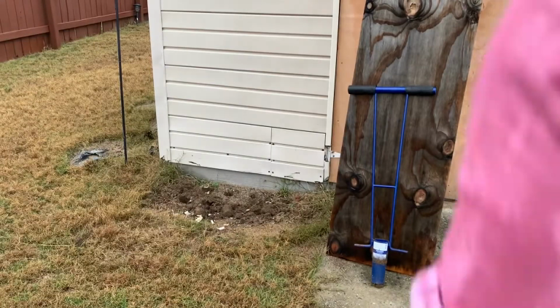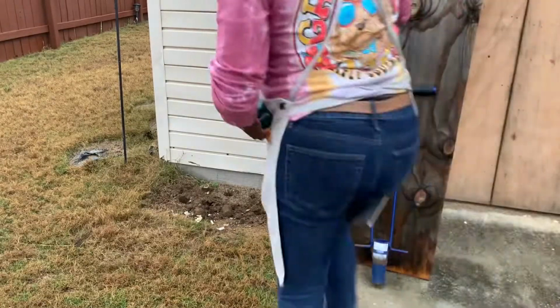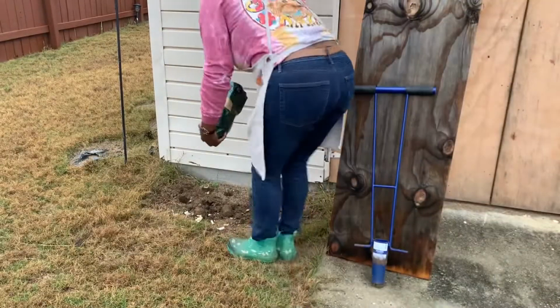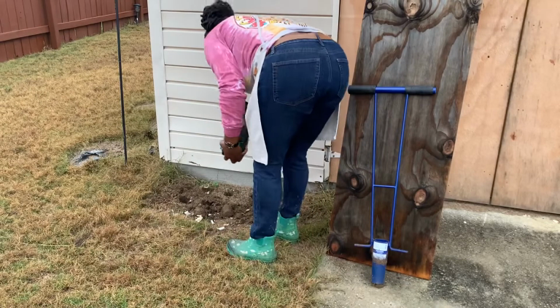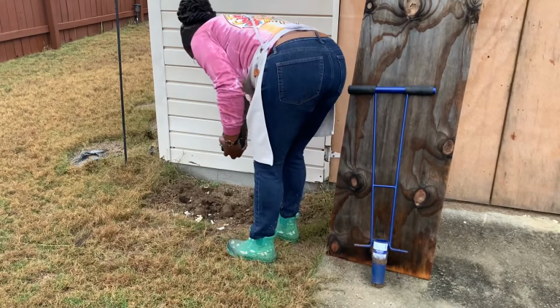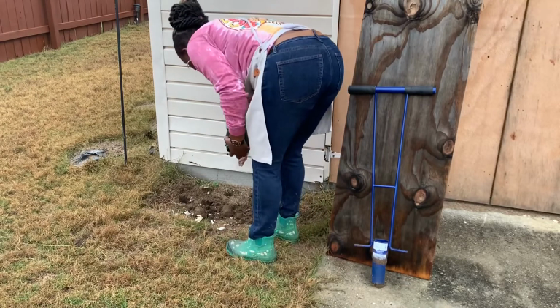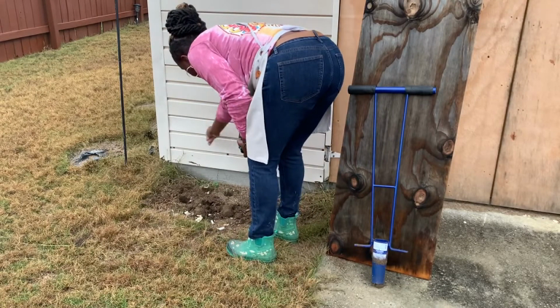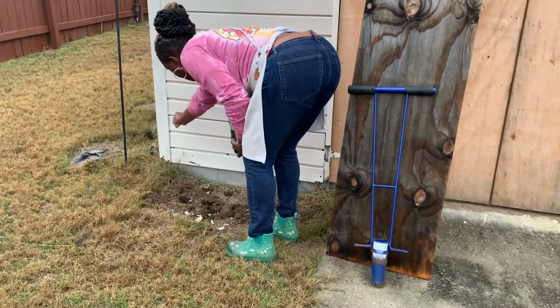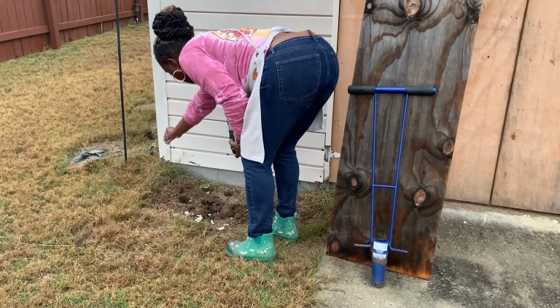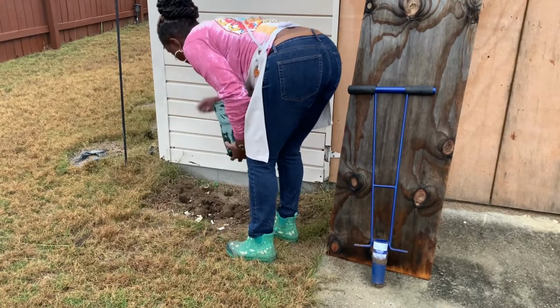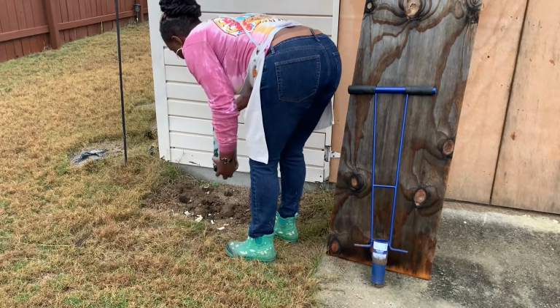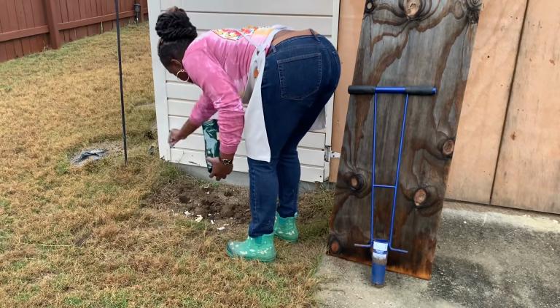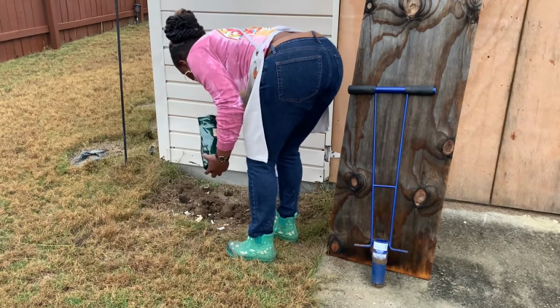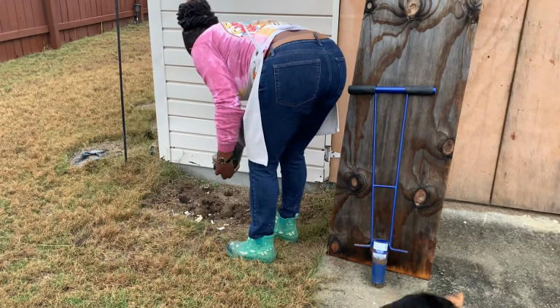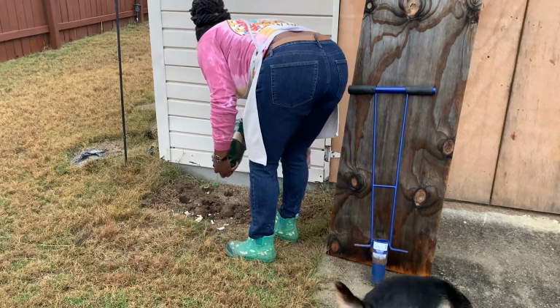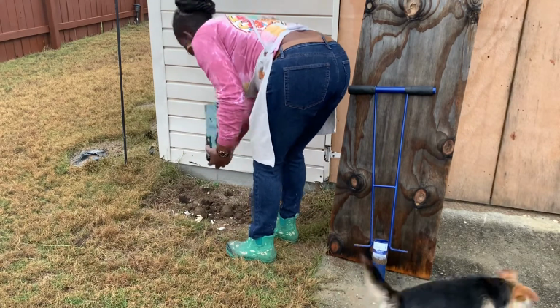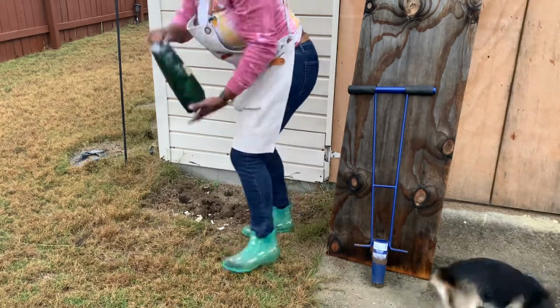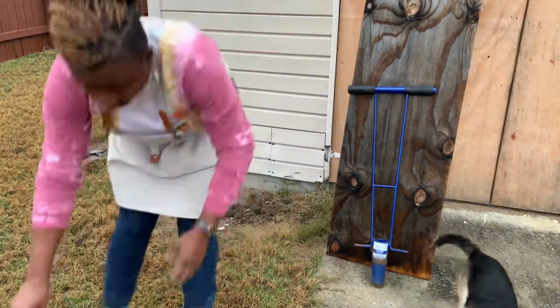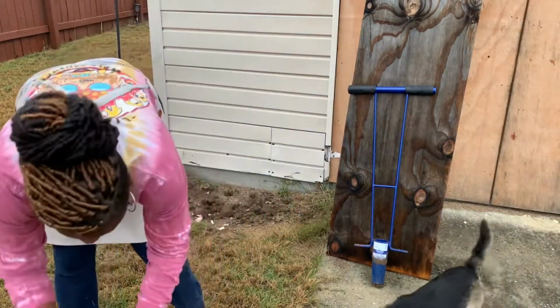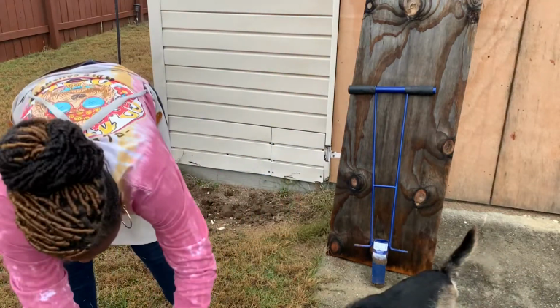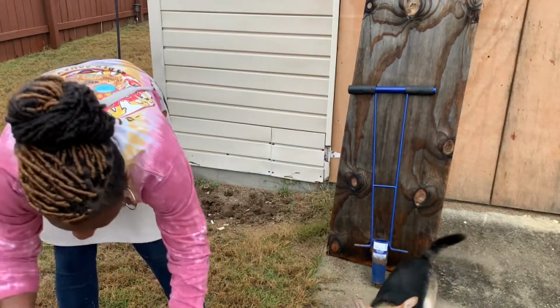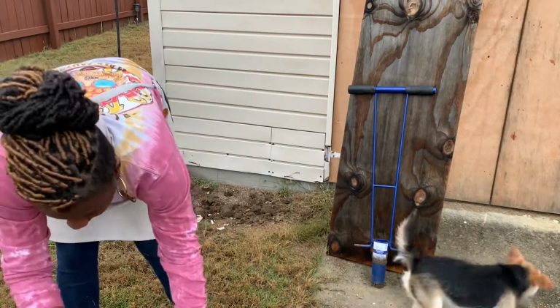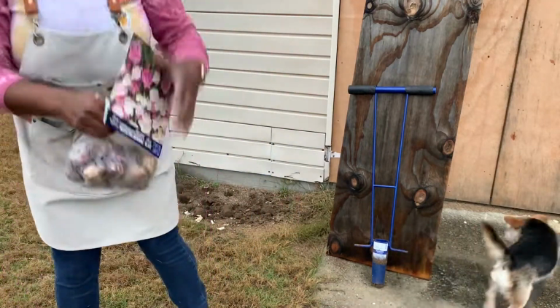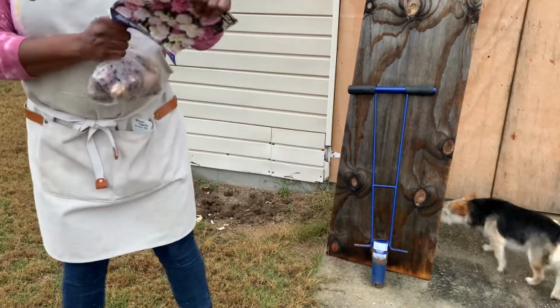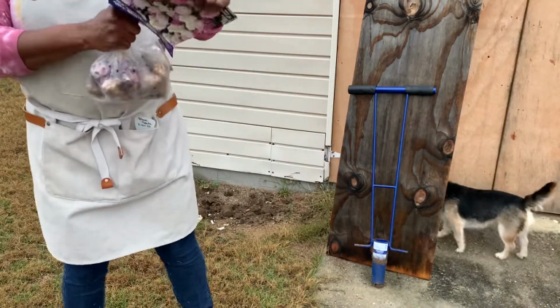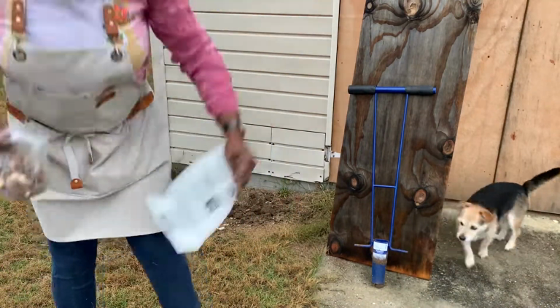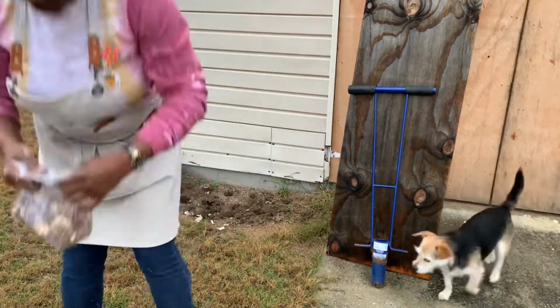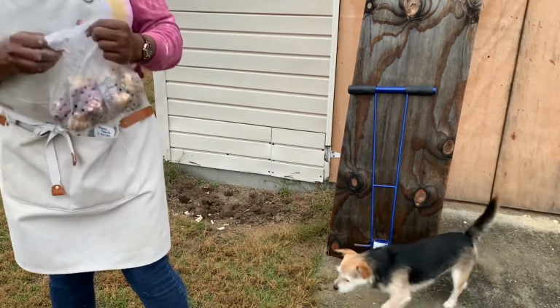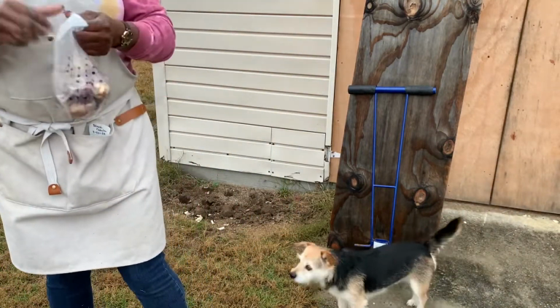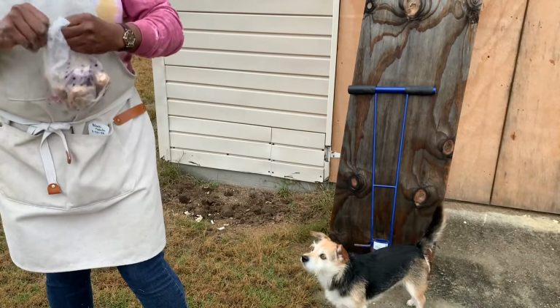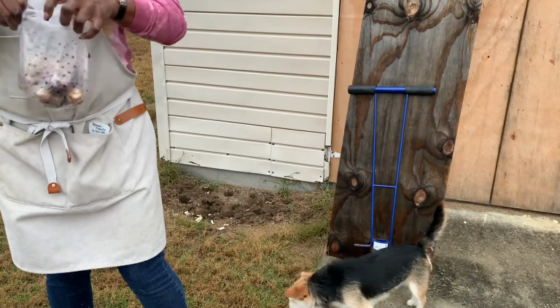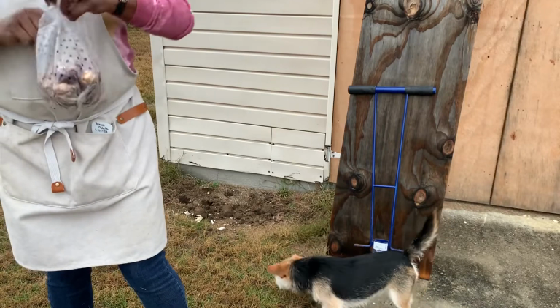I'm going to add a little Bulb Plus as a fertilizer. And it will be the last time that I fertilize until the spring.